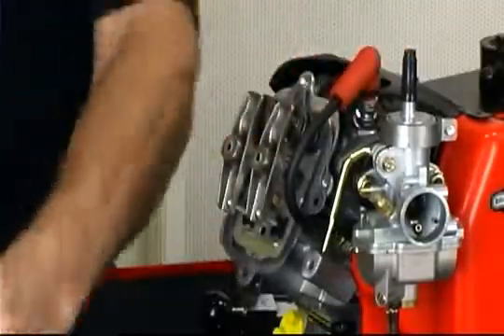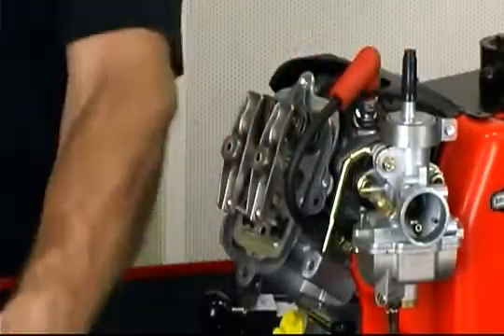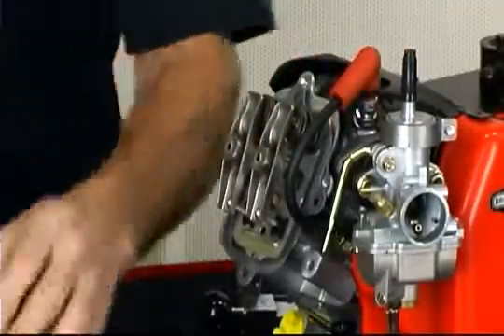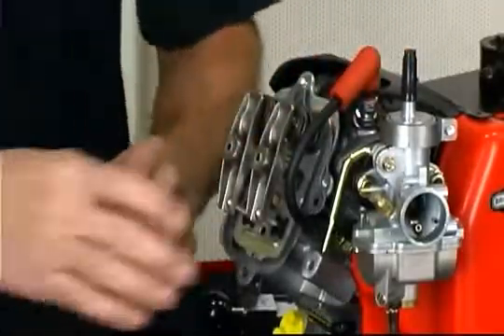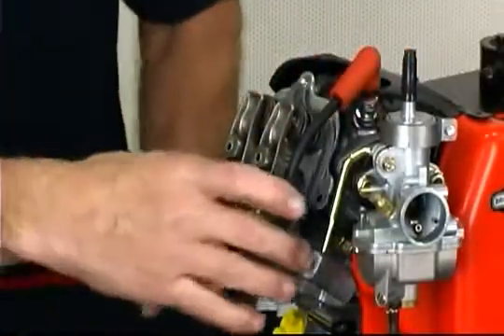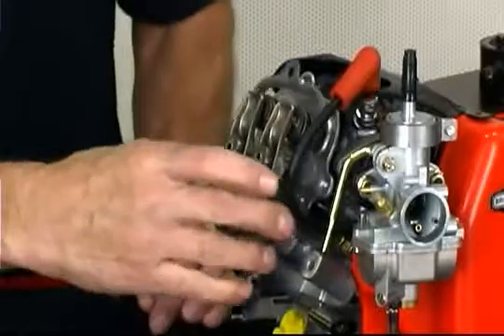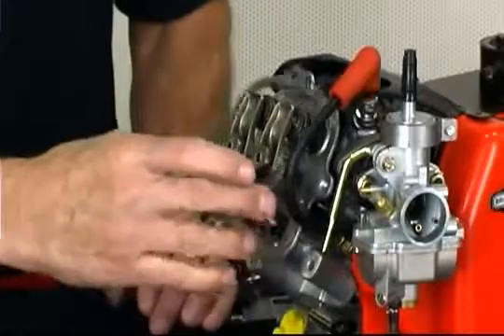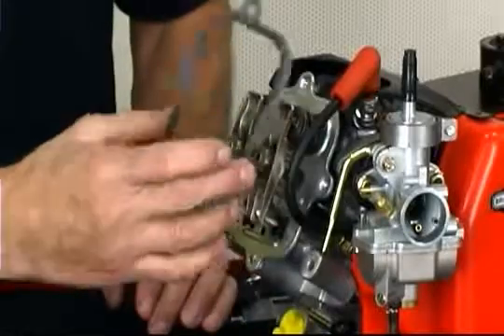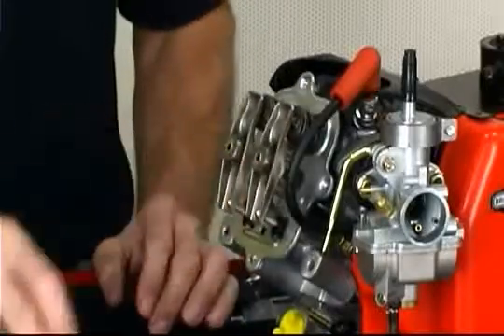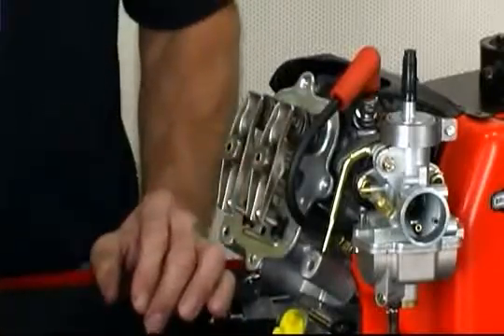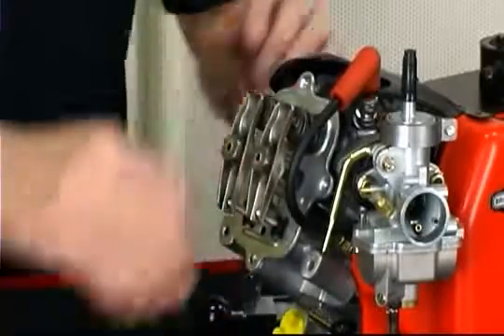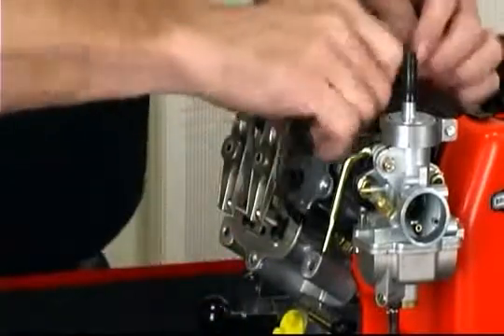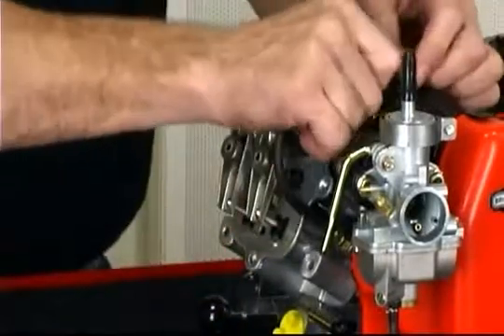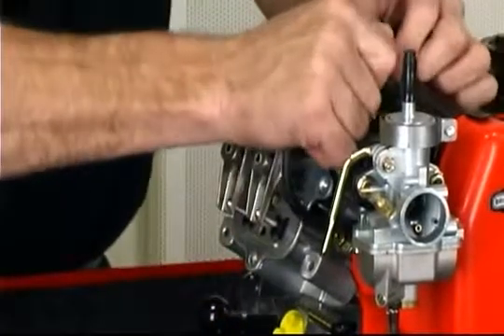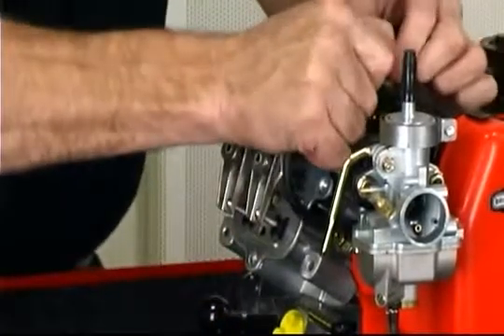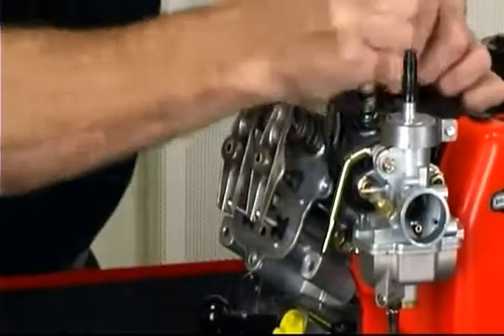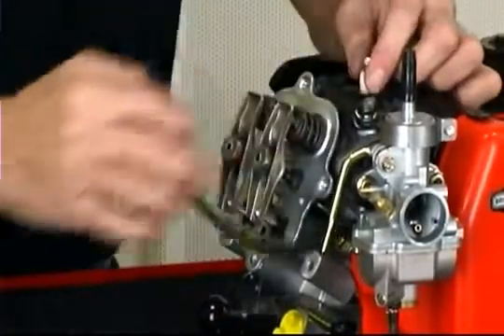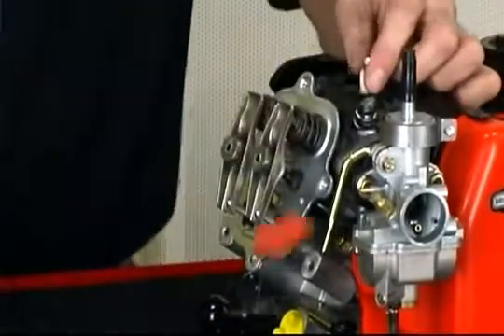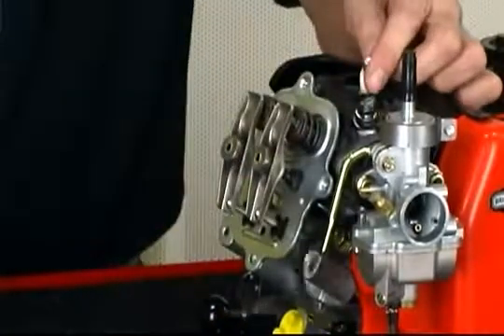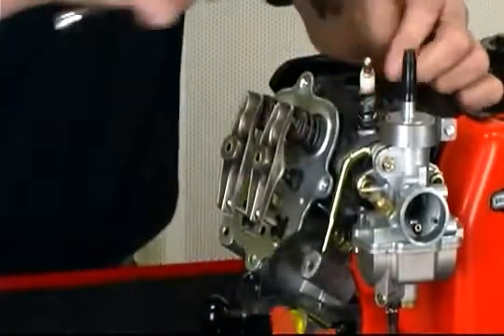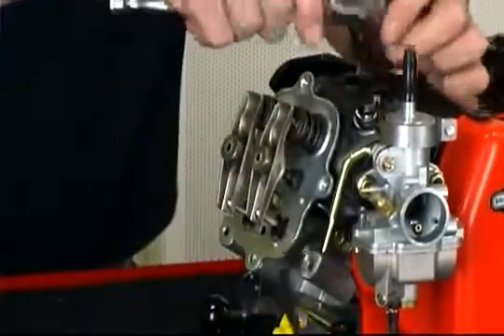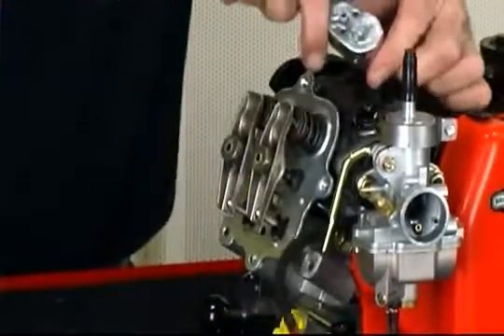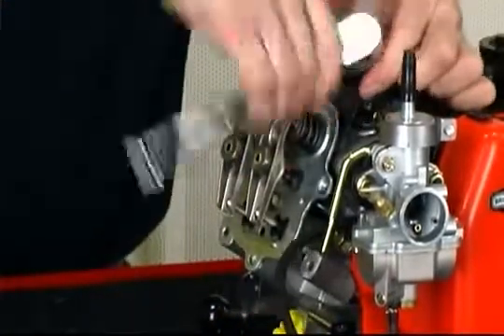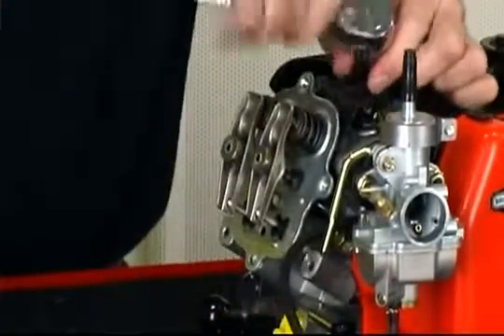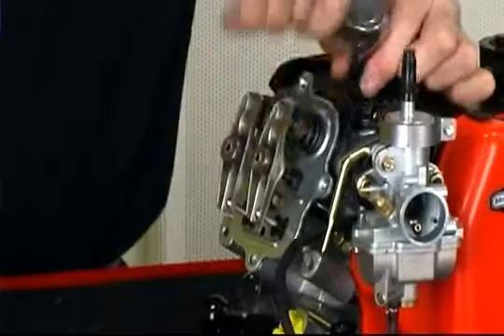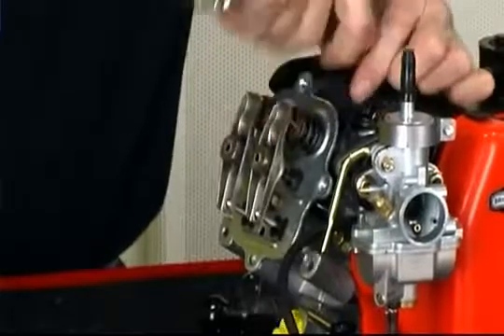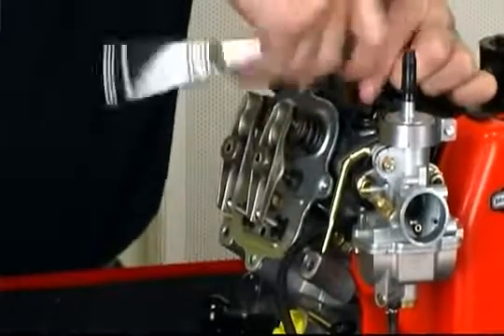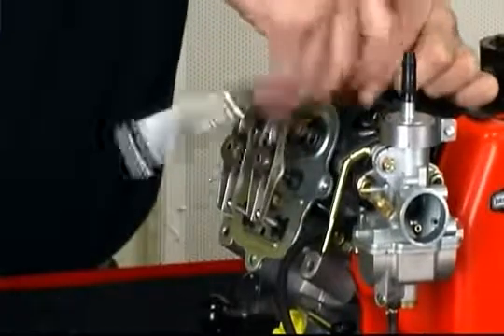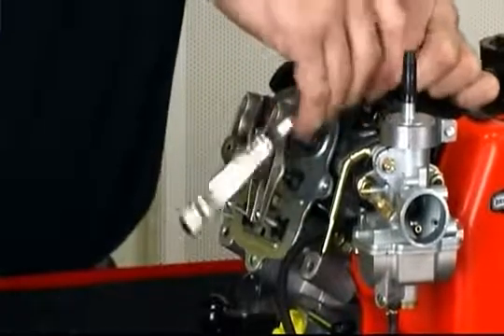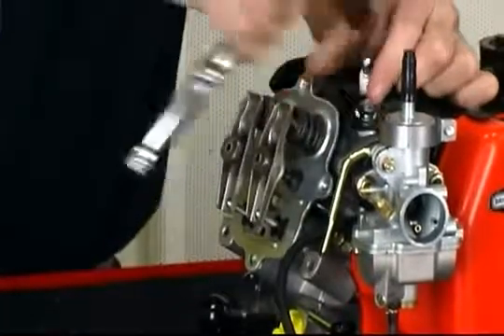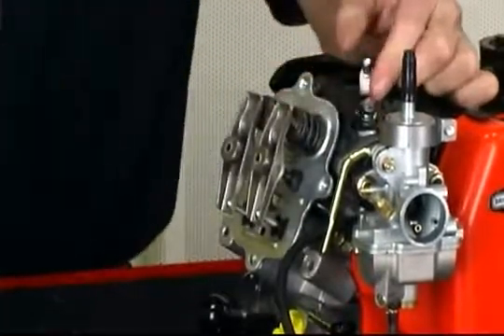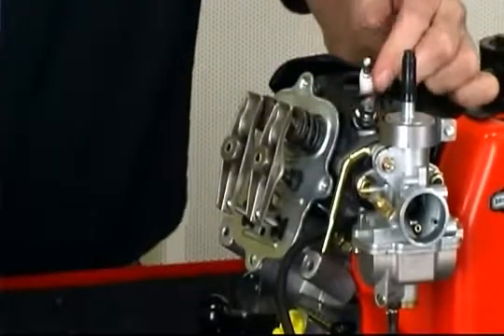First, remove the four valve cover screws, allowing you to remove the valve cover and gasket. Next, remove the spark plug.